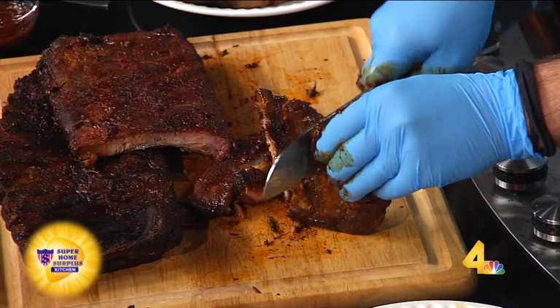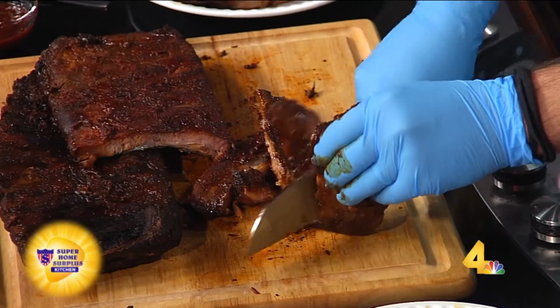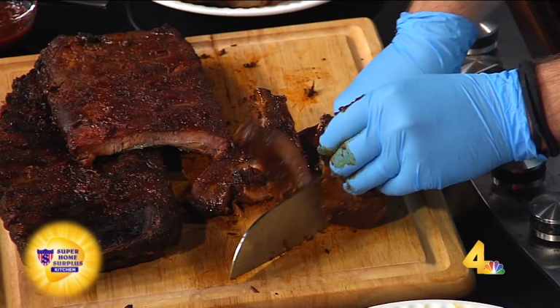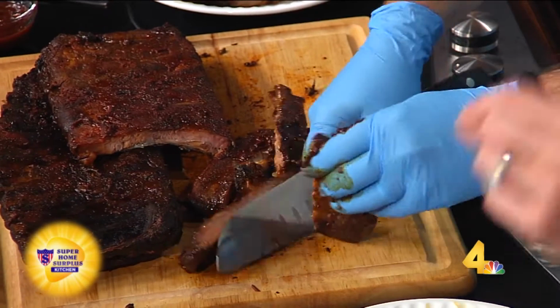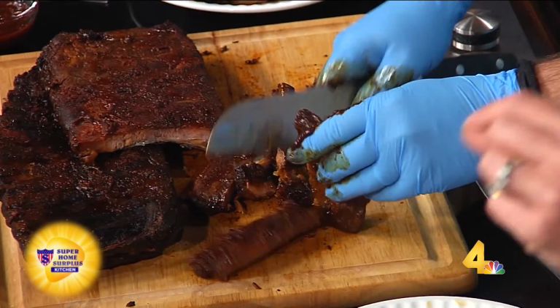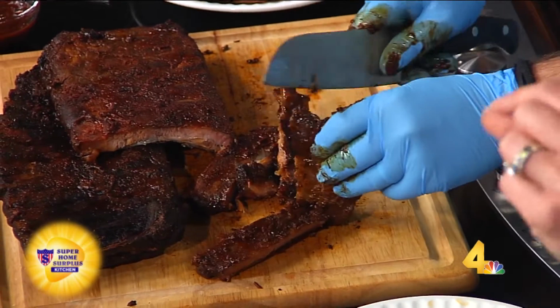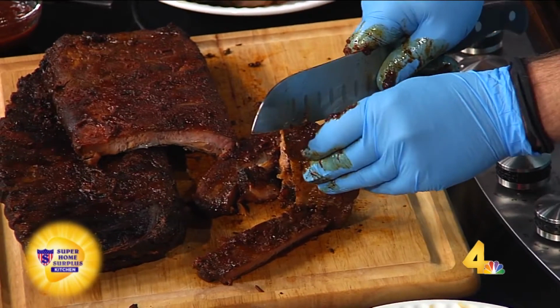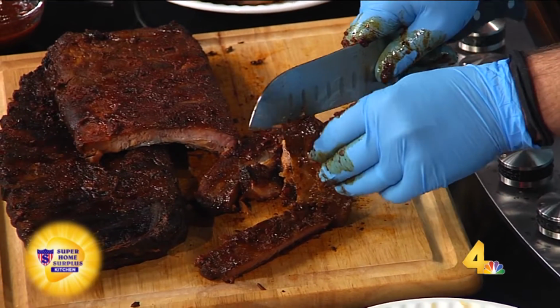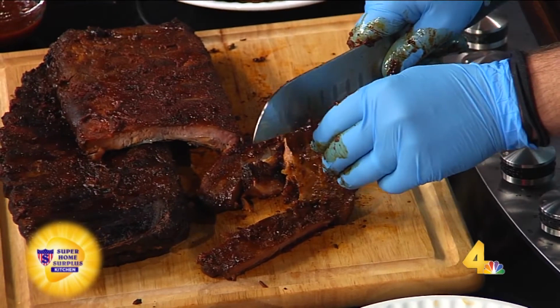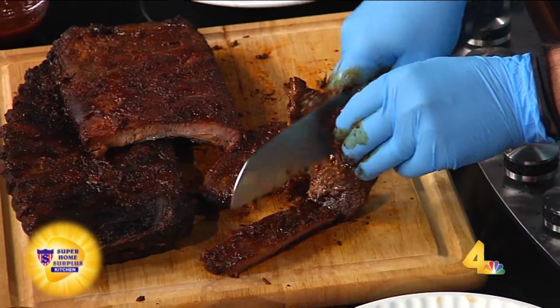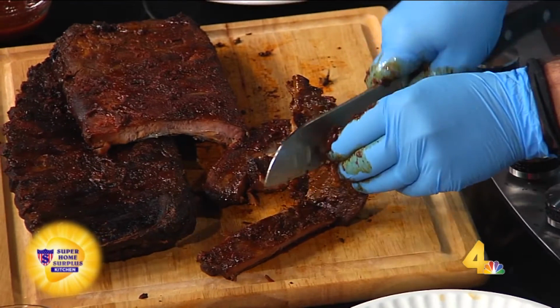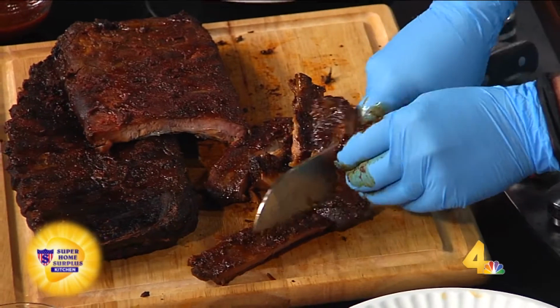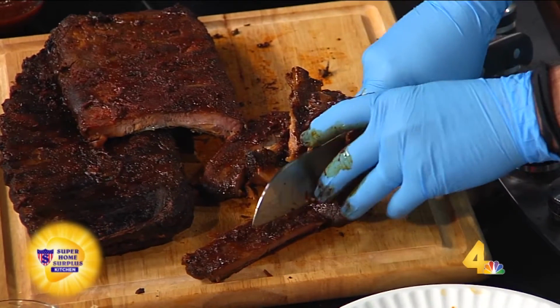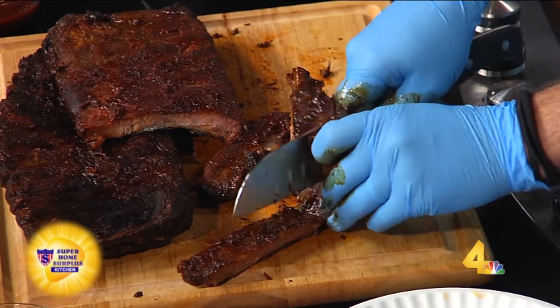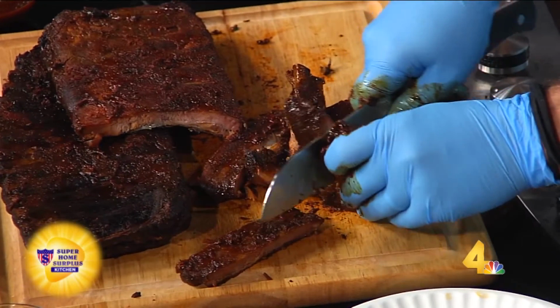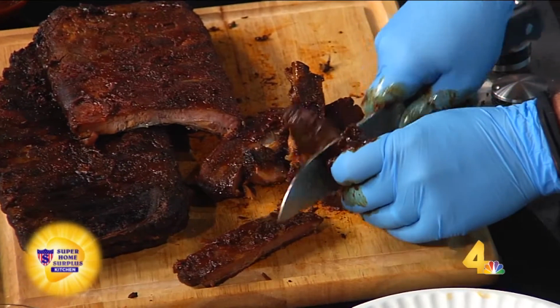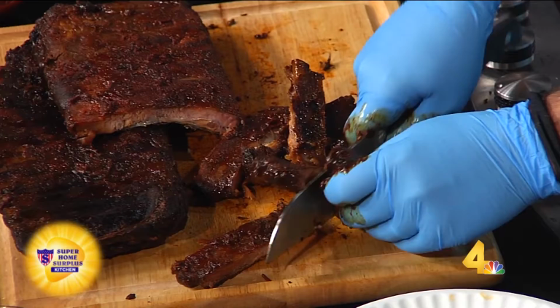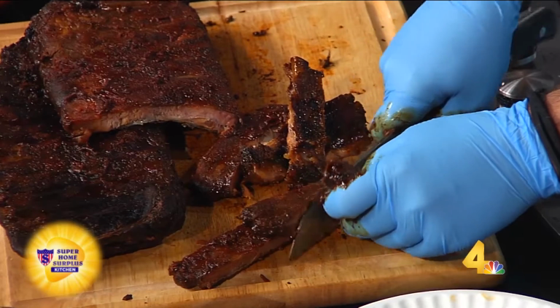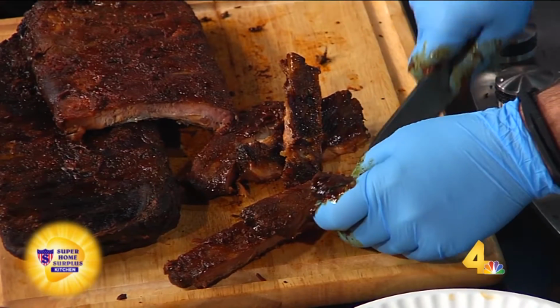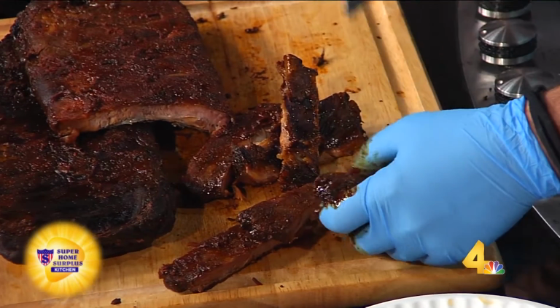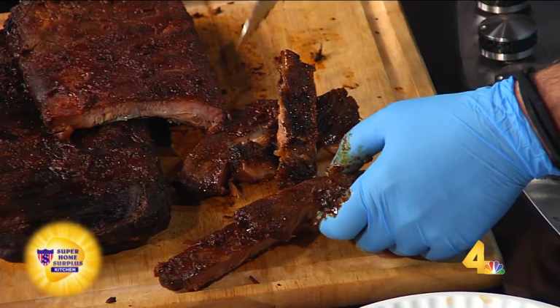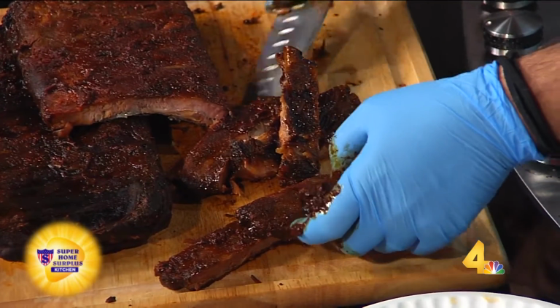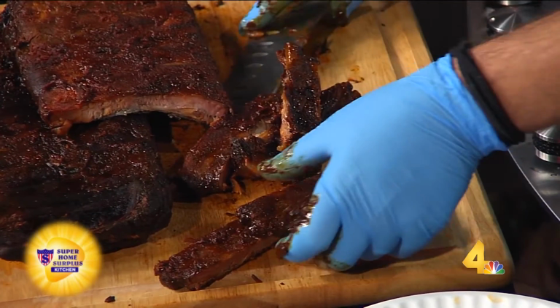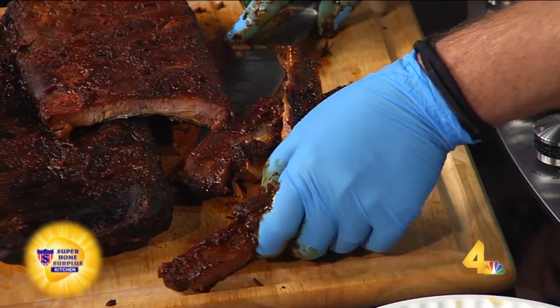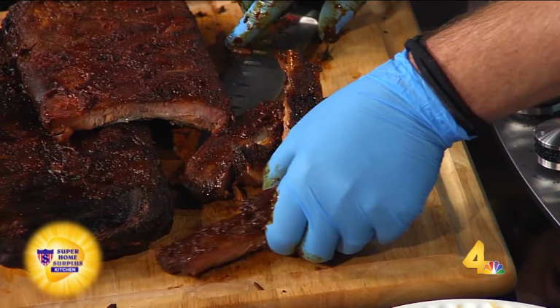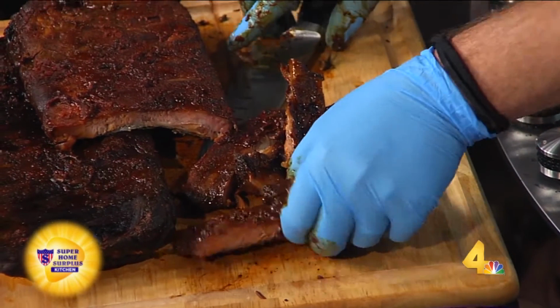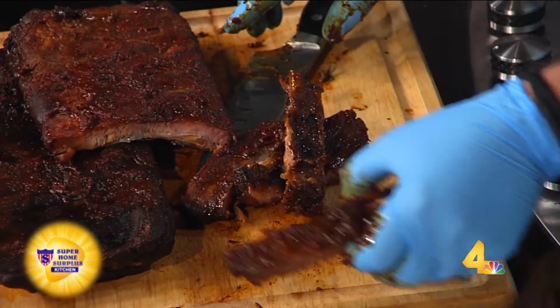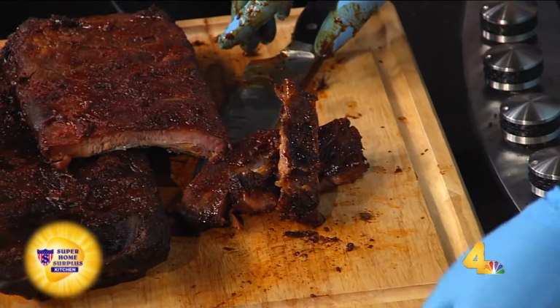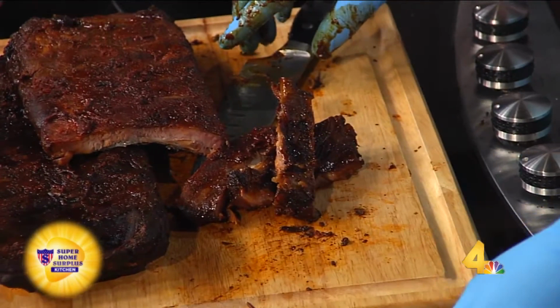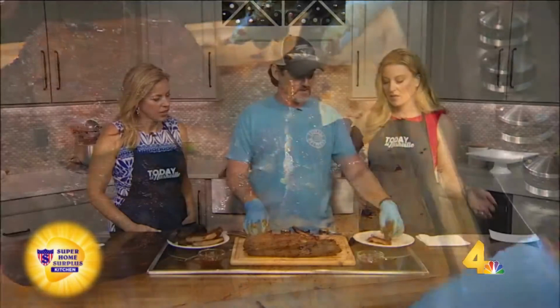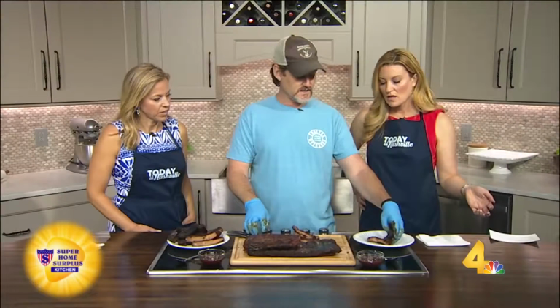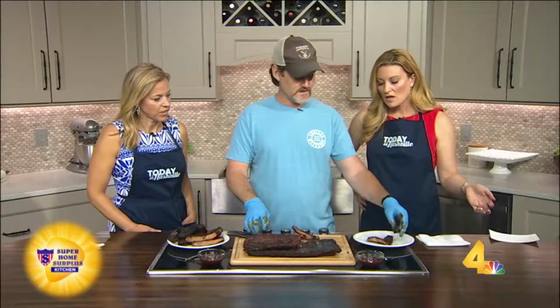So to recap: dry rub, 225 degrees, about four and a half hours, just to be on the safe side.